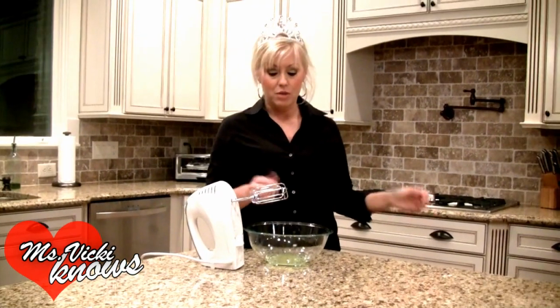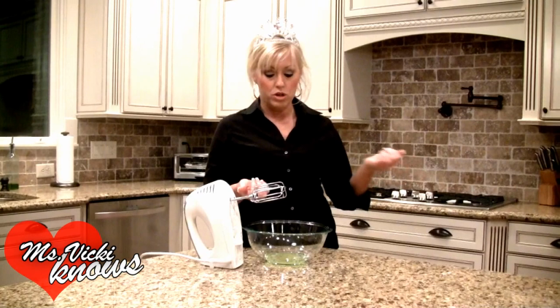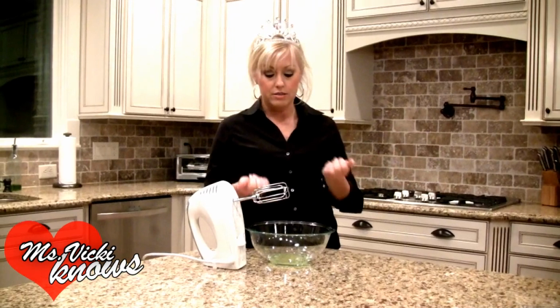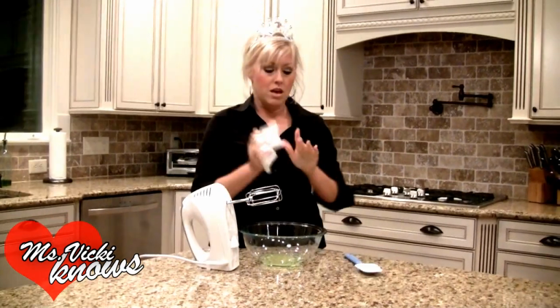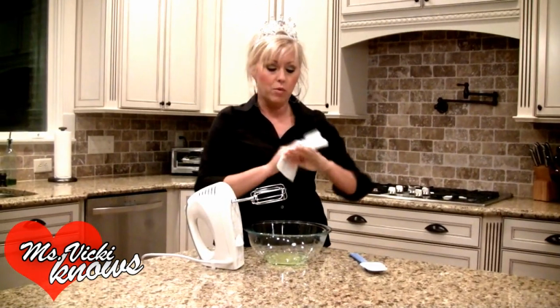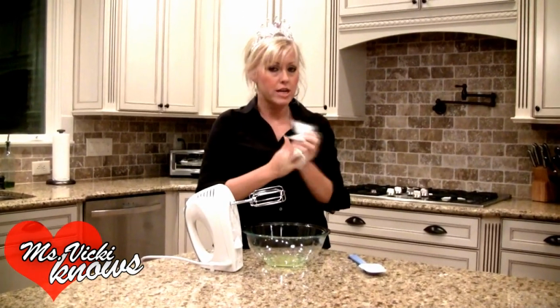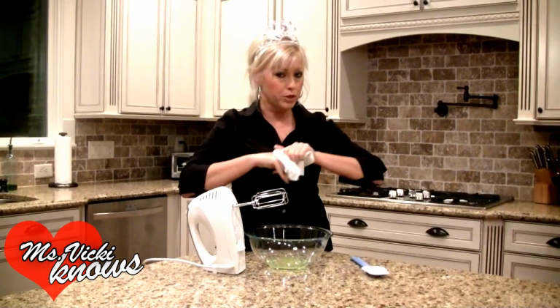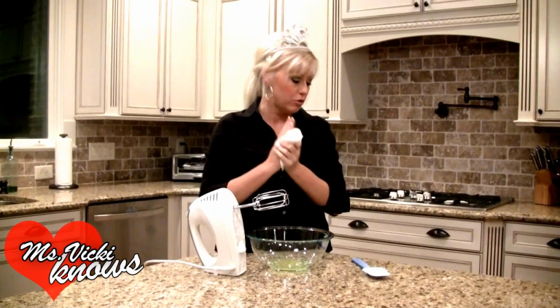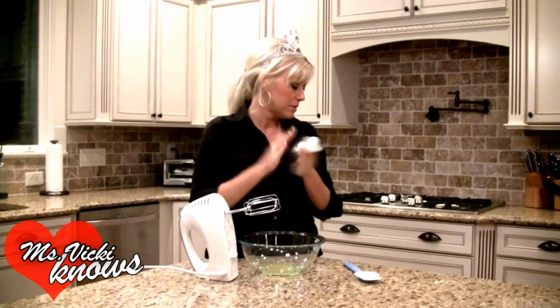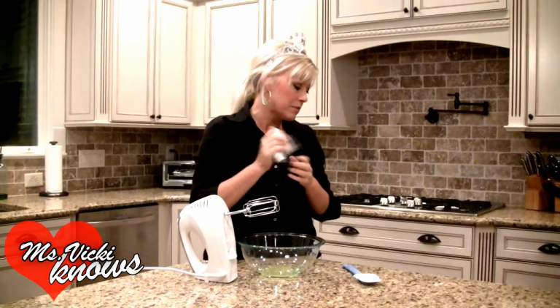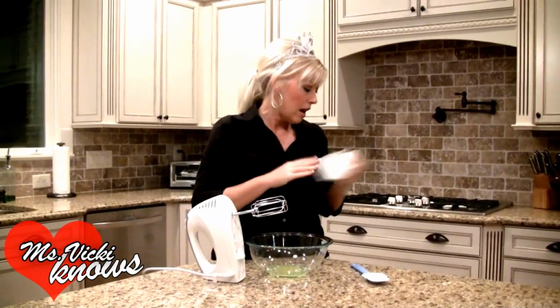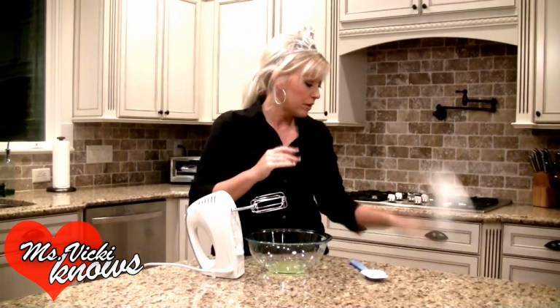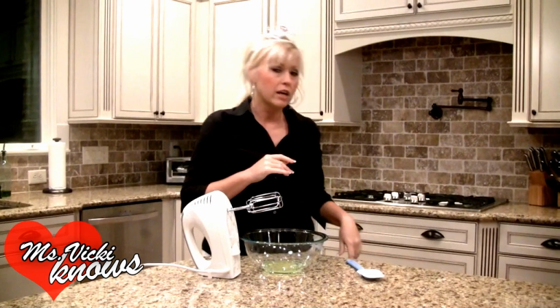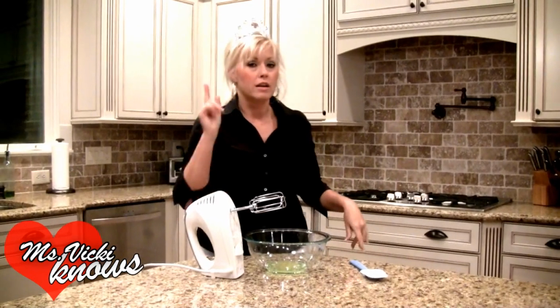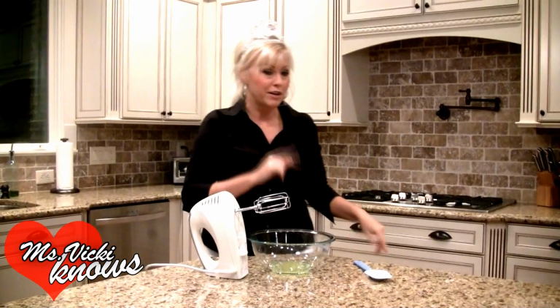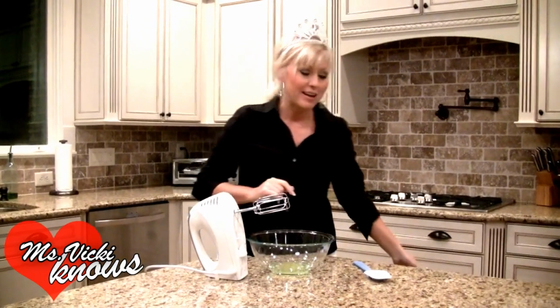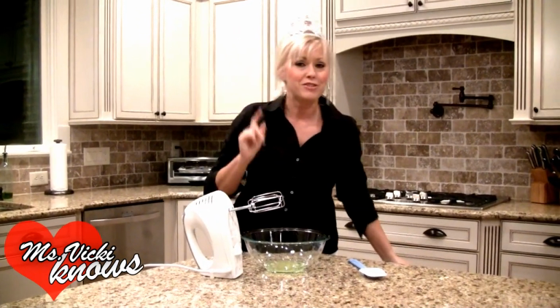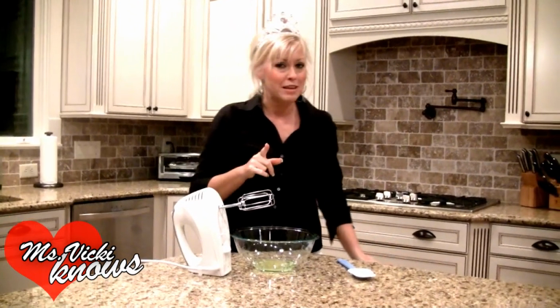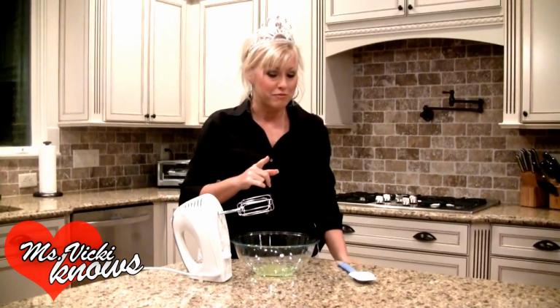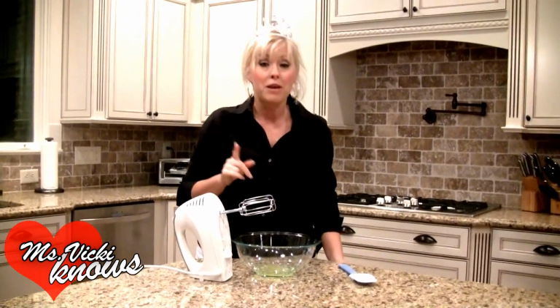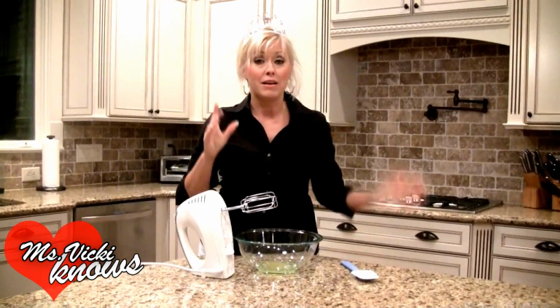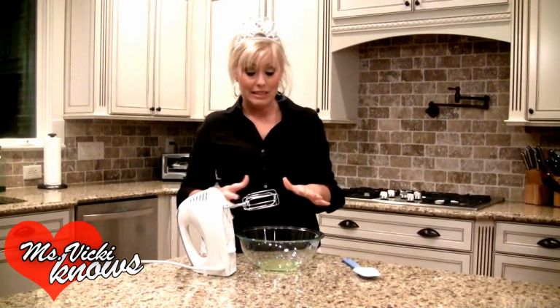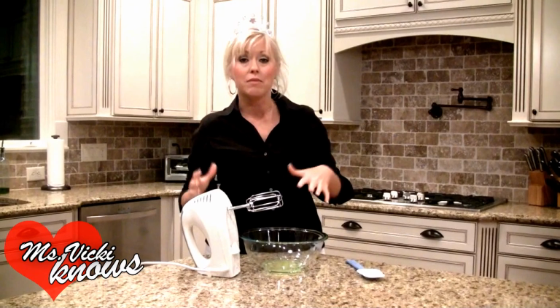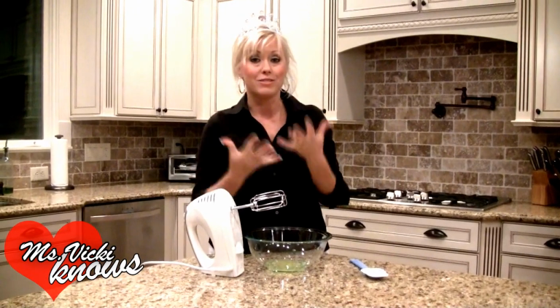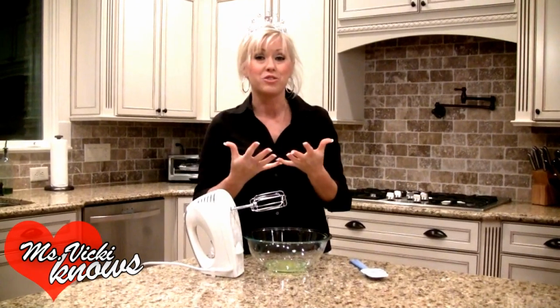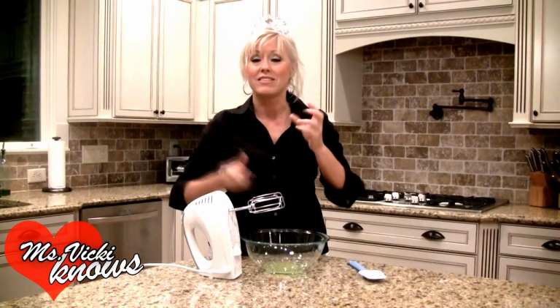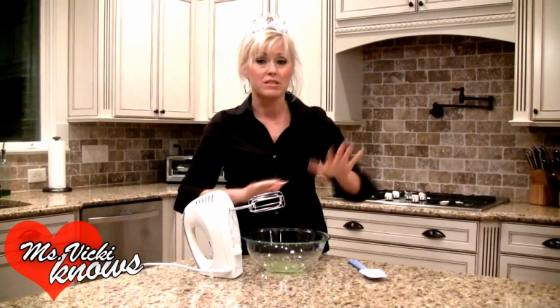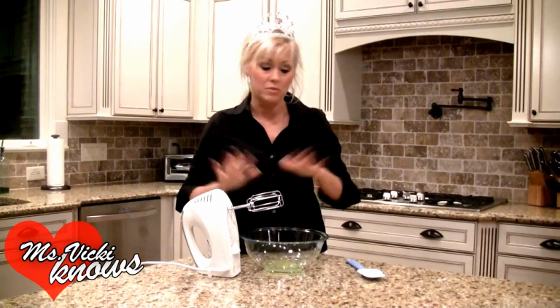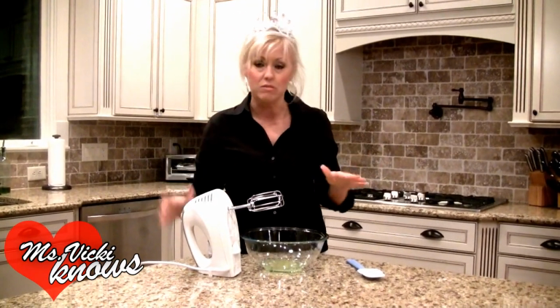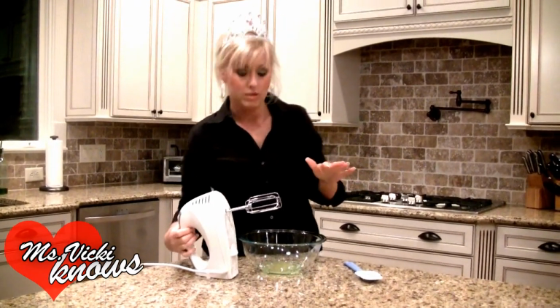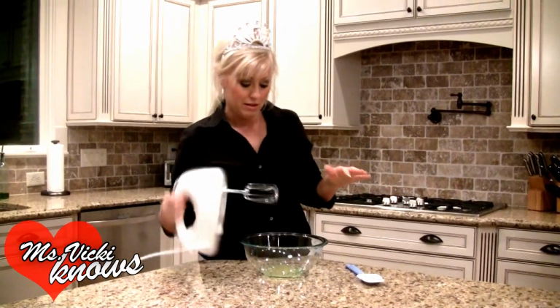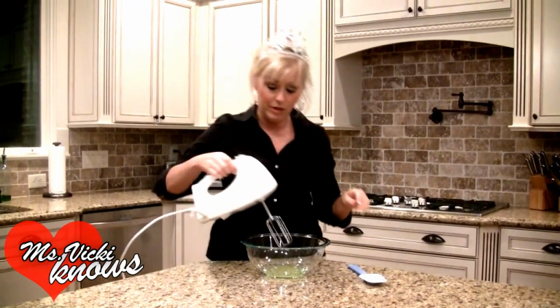Now we're going to wash our hands. We washed our hands super good, we scrub tops and bottoms. It's very important that you don't contaminate your food by leaving residue on your hands and then going into something else, because we do not want salmonella in here.